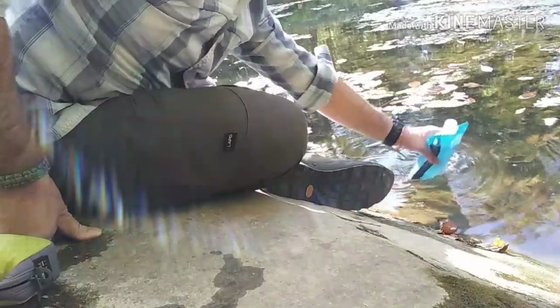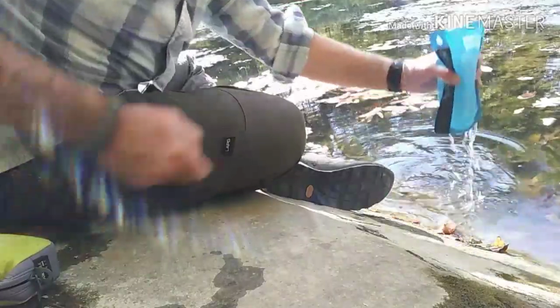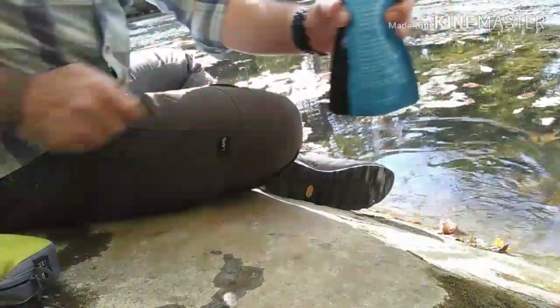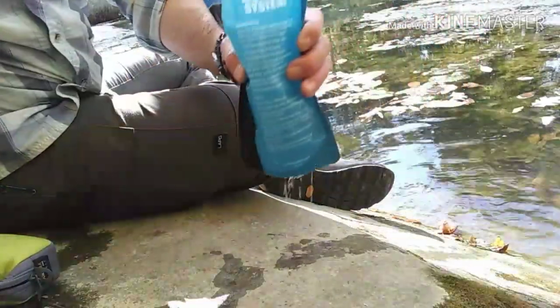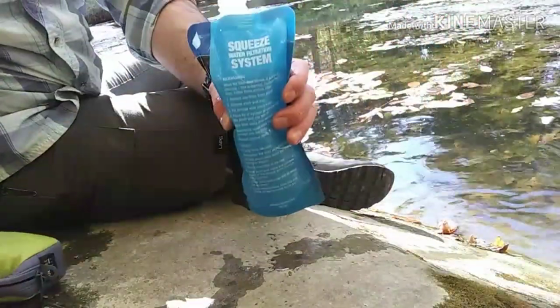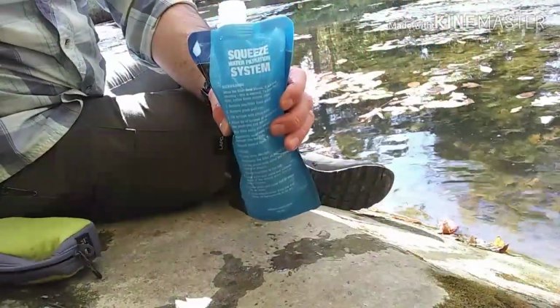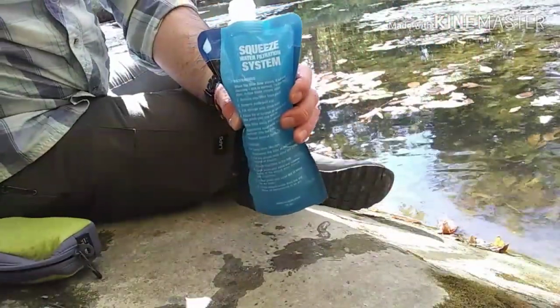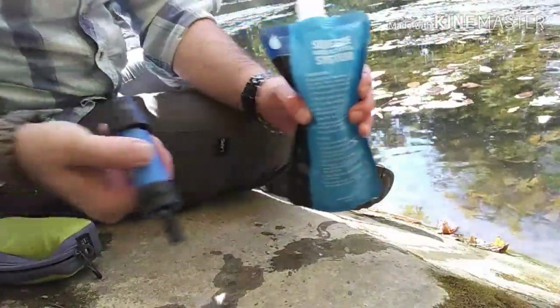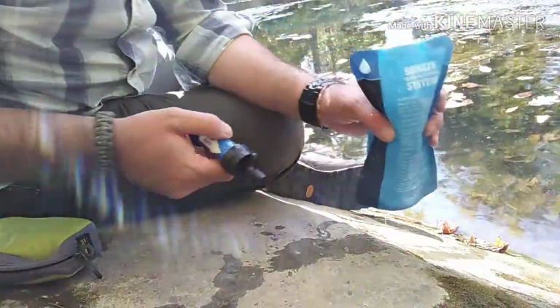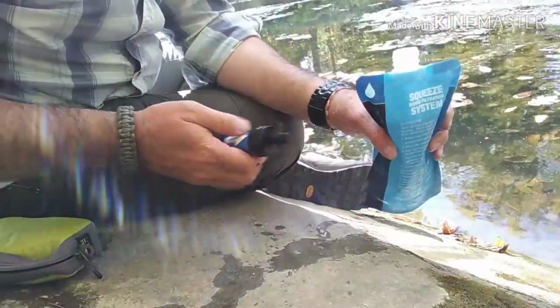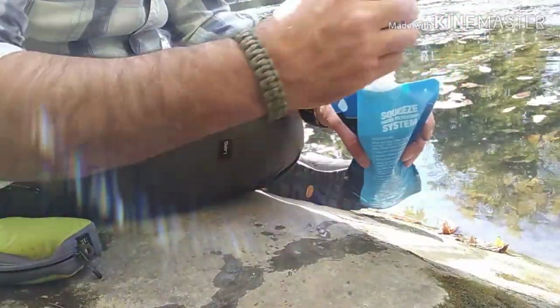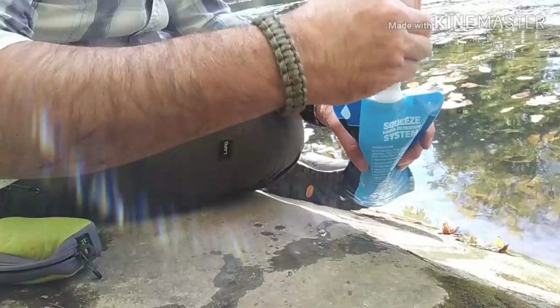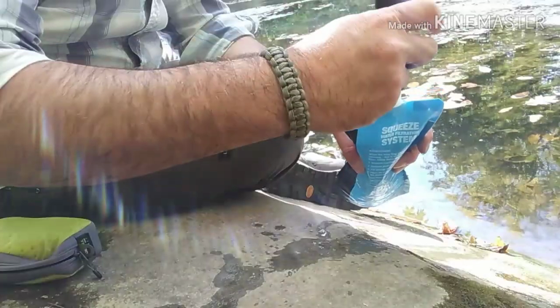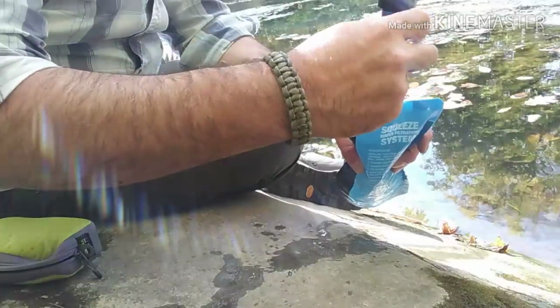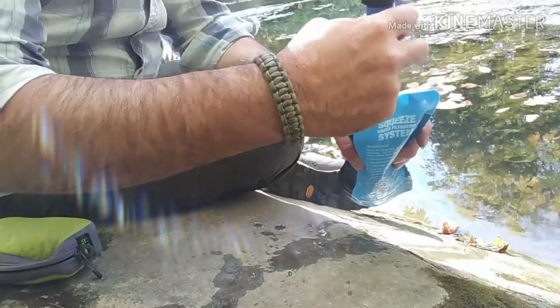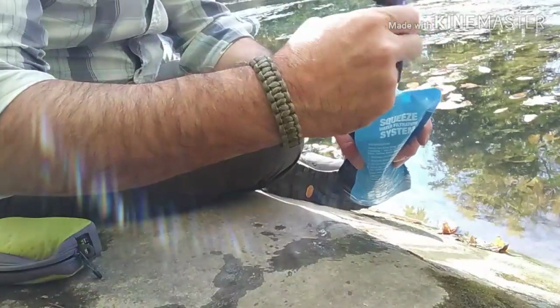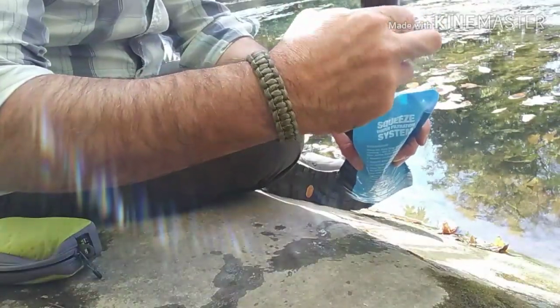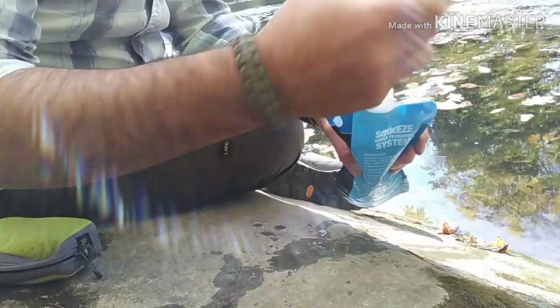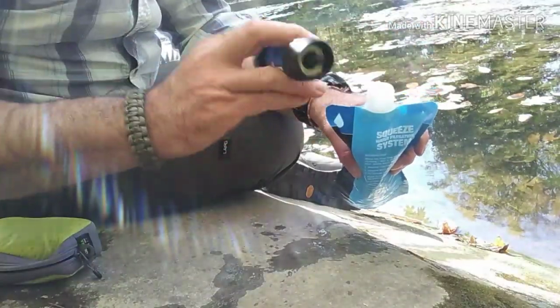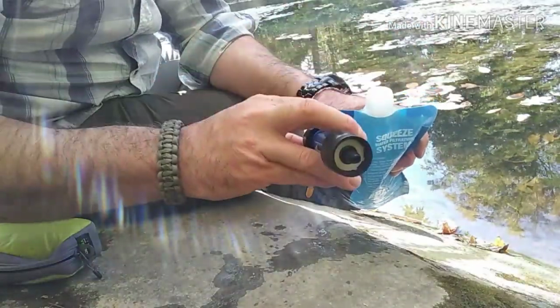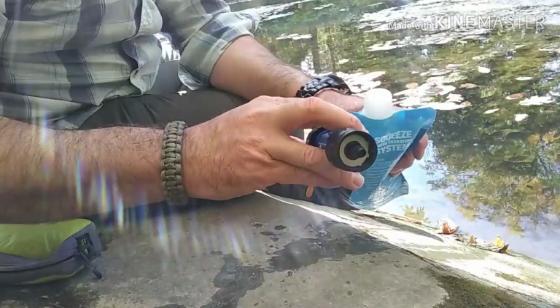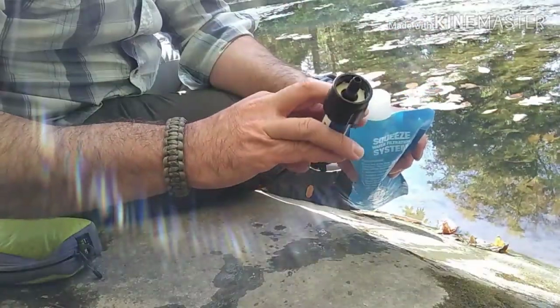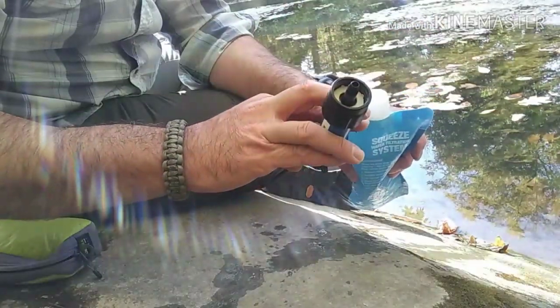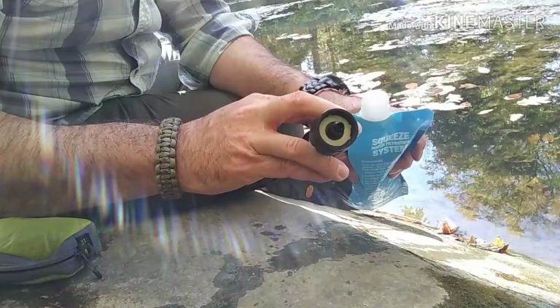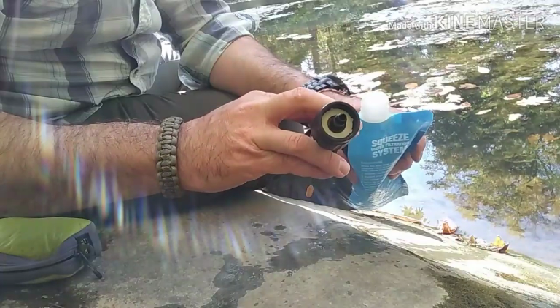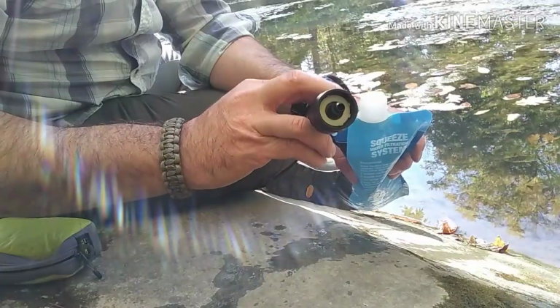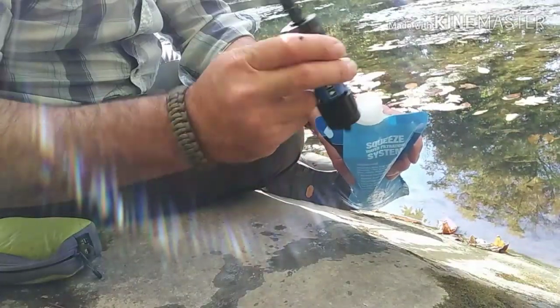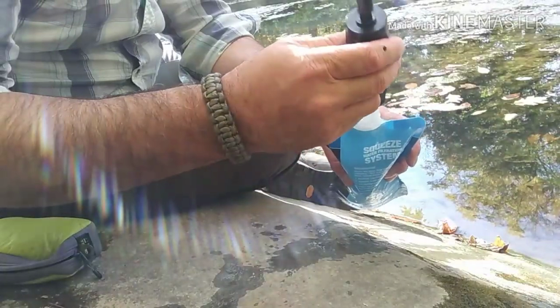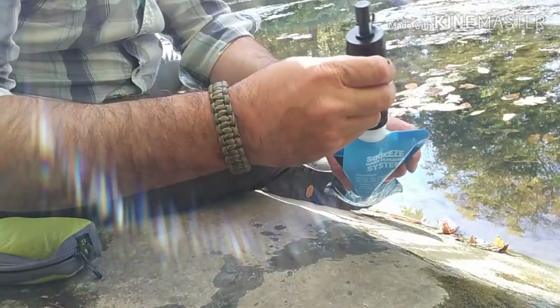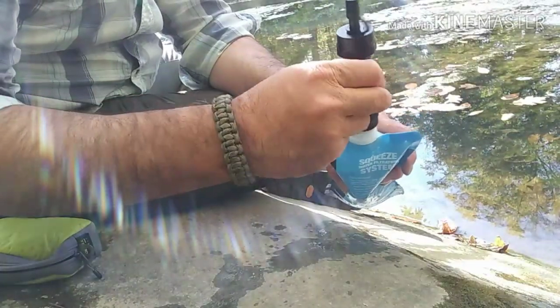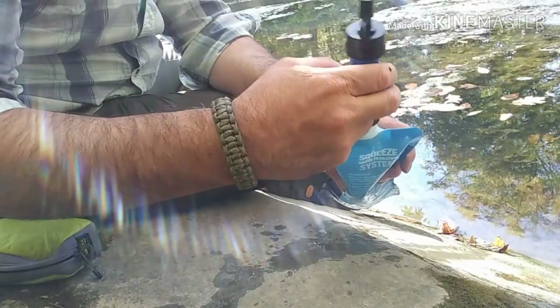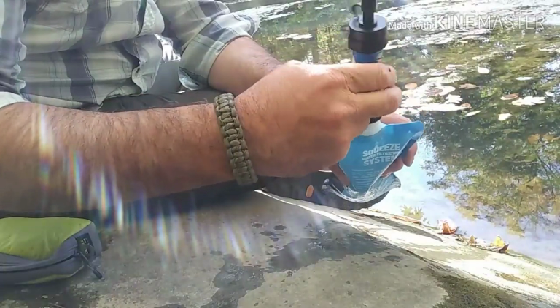There we go, we're filled all the way up. One of the easiest things in the world with the bladder — you screw the top right on. One of the cool things is the threading on it will fit your standard size pop bottles or grocery store bought water bottles.